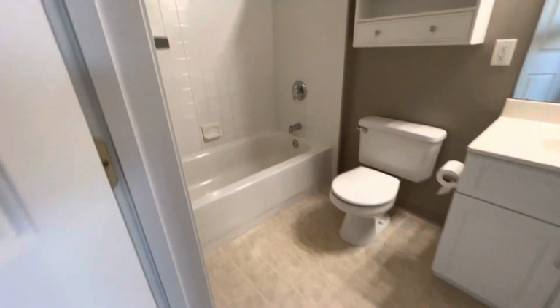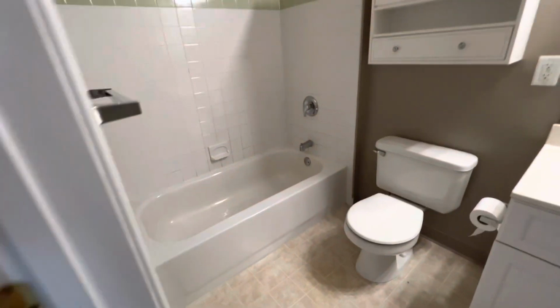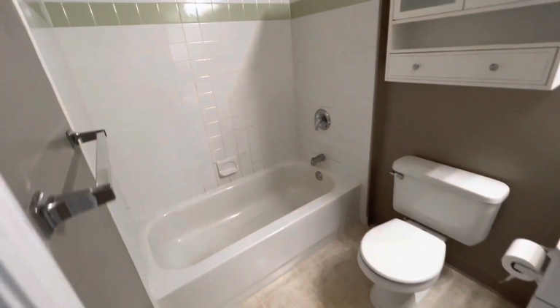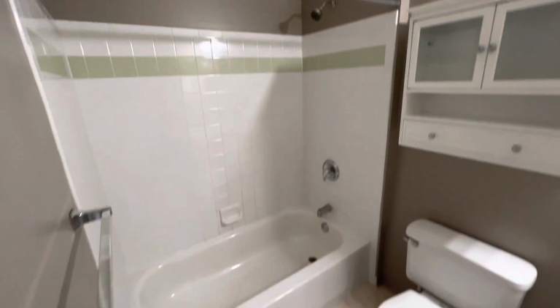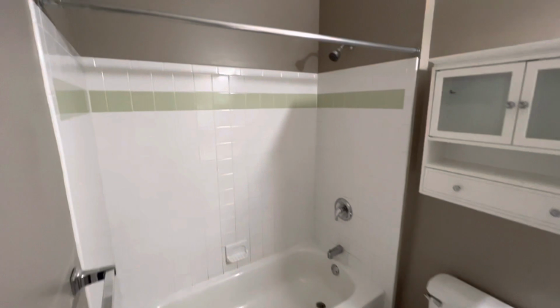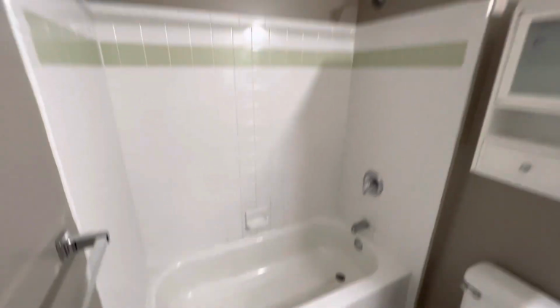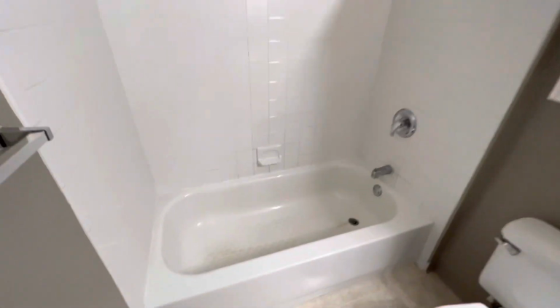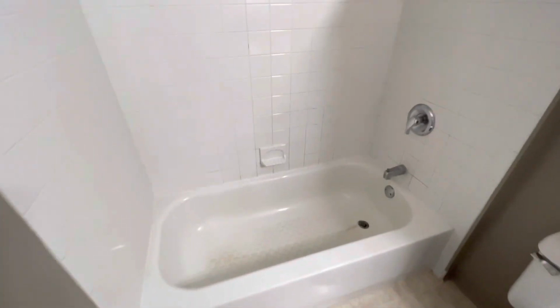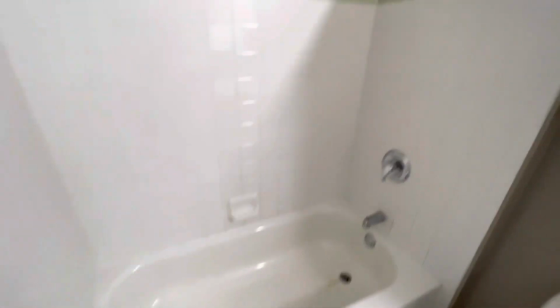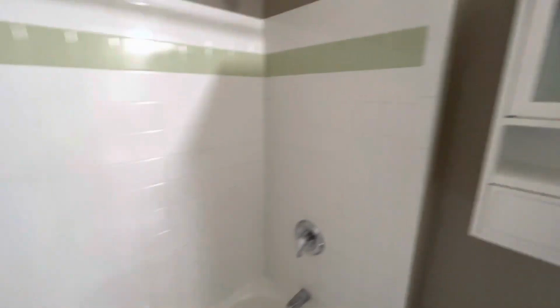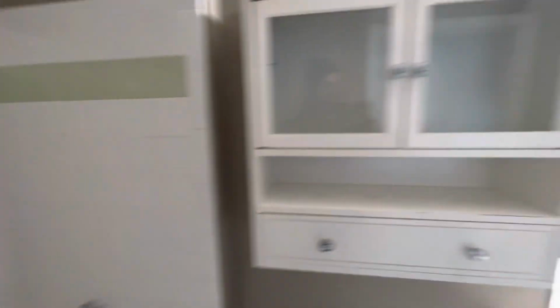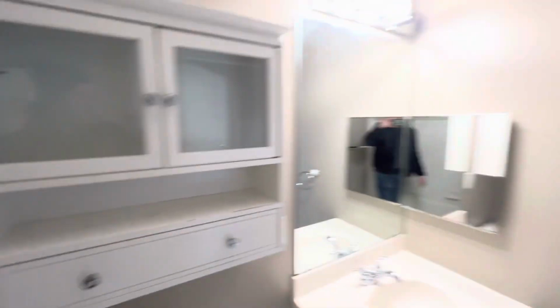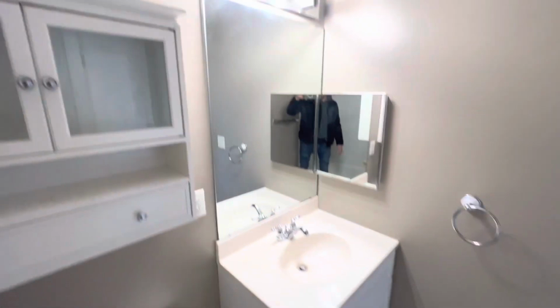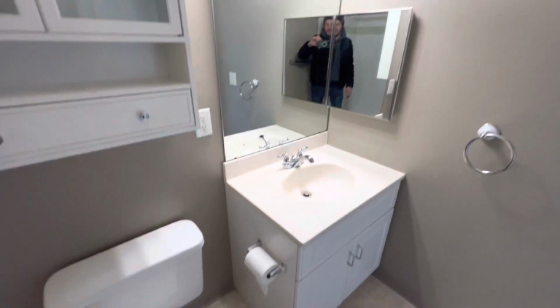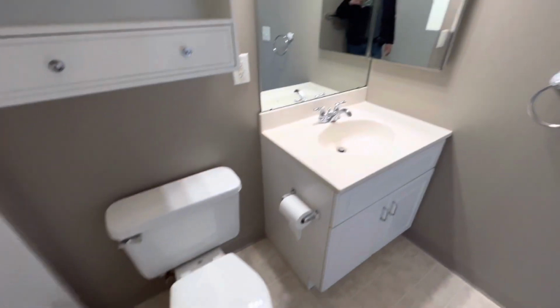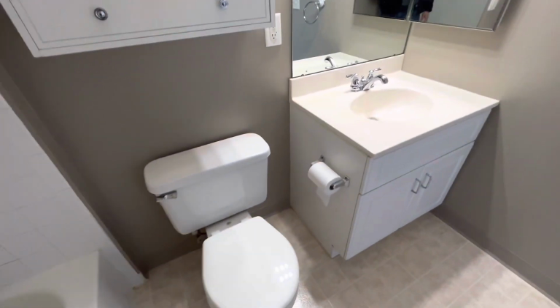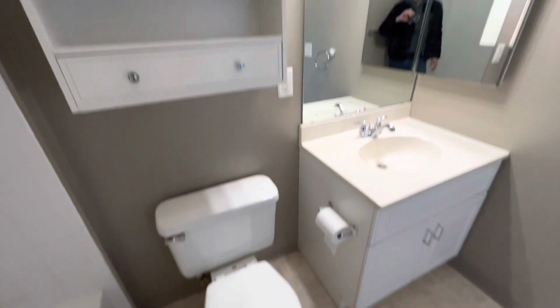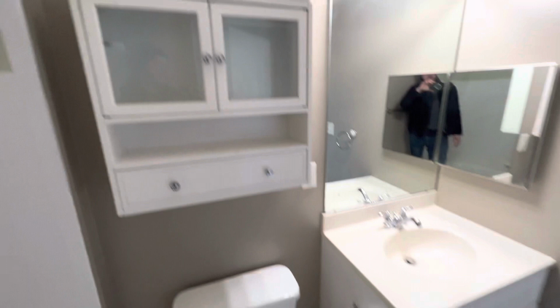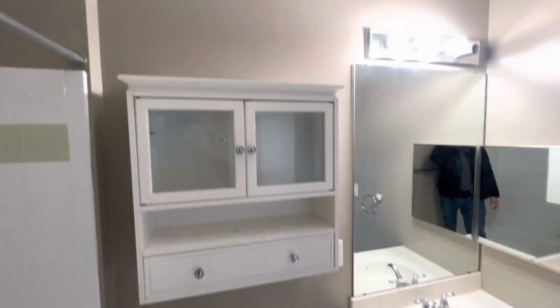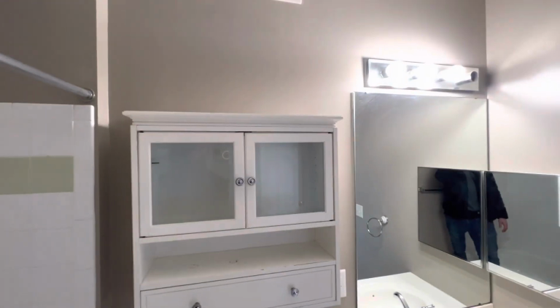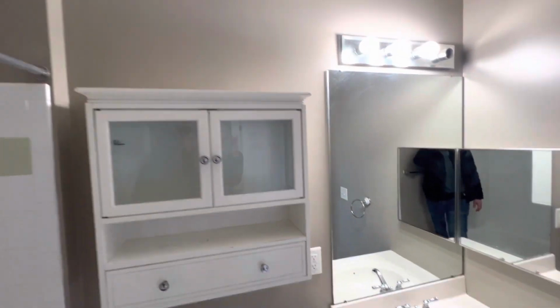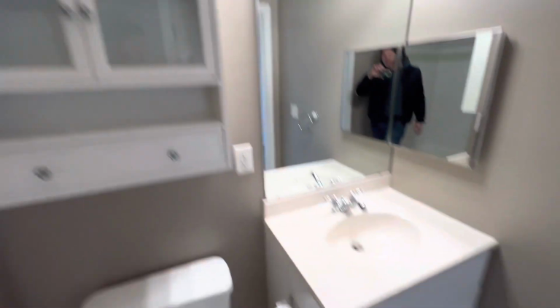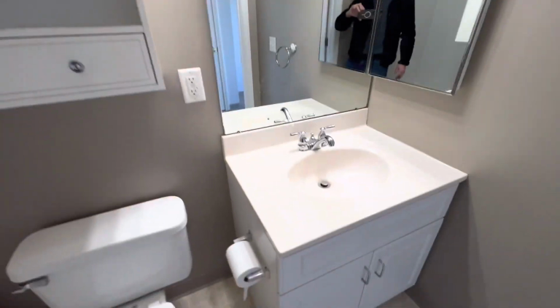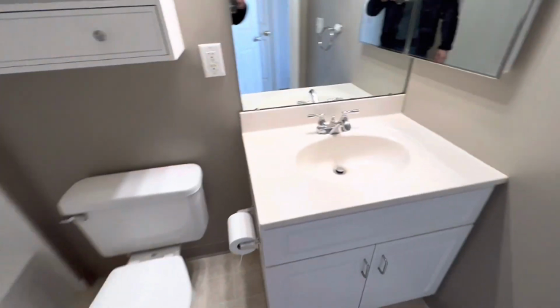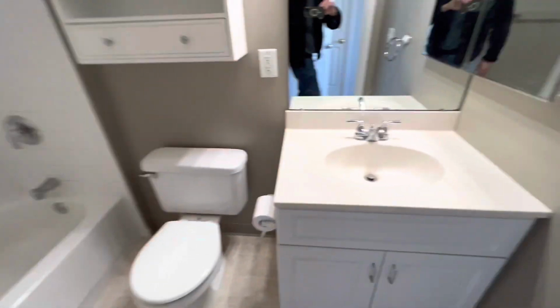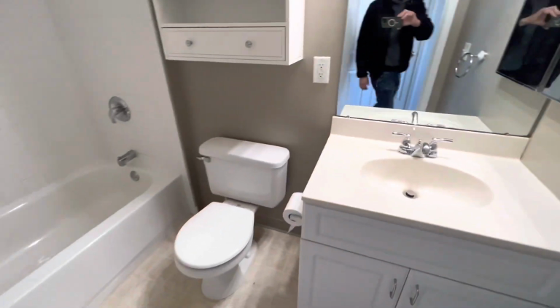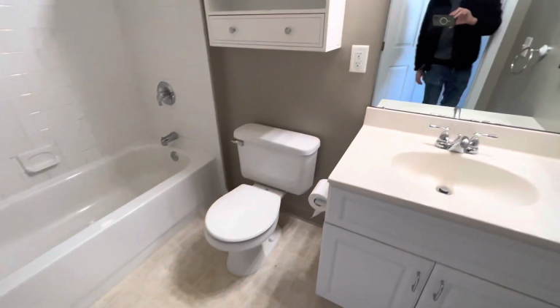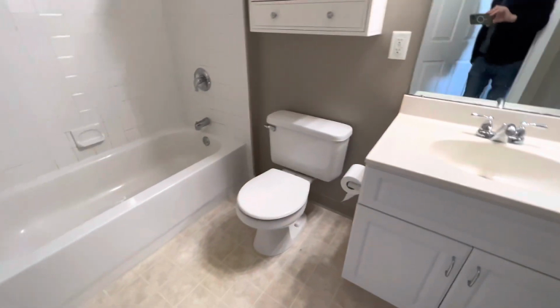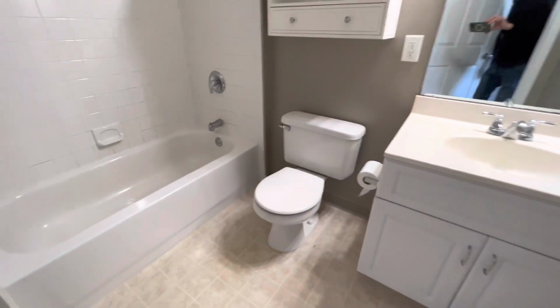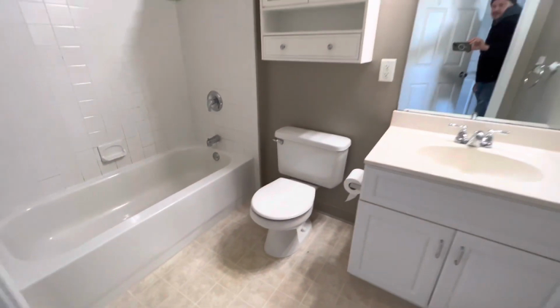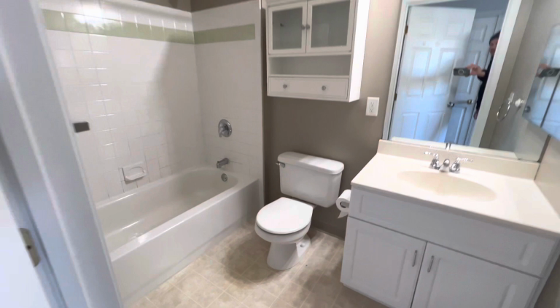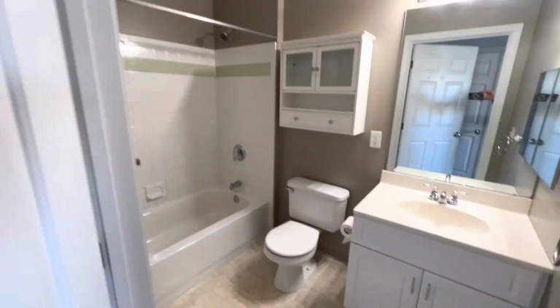Take a look — we have an aluminum tile floor, a full tub, and plenty of mirrors. Great bathroom.